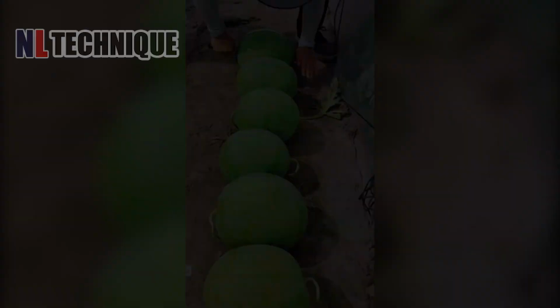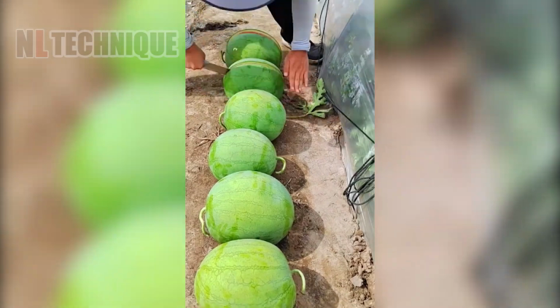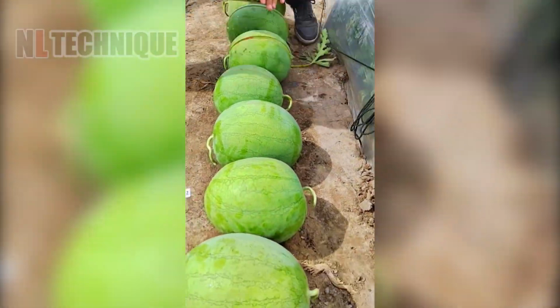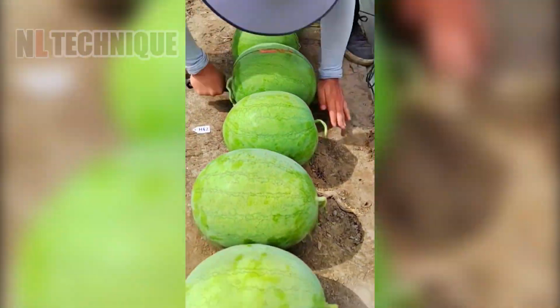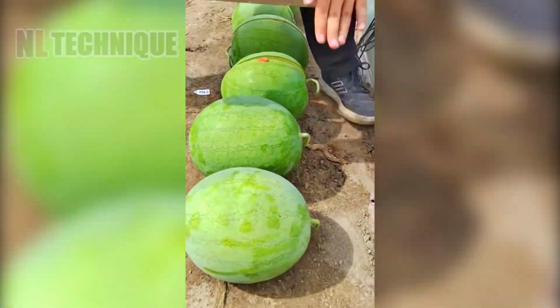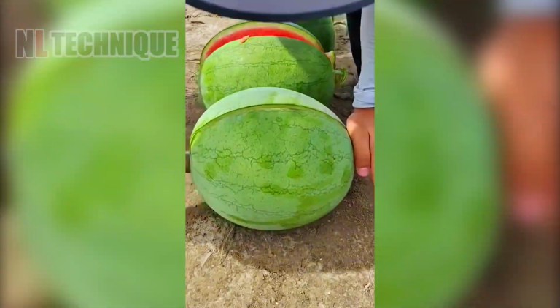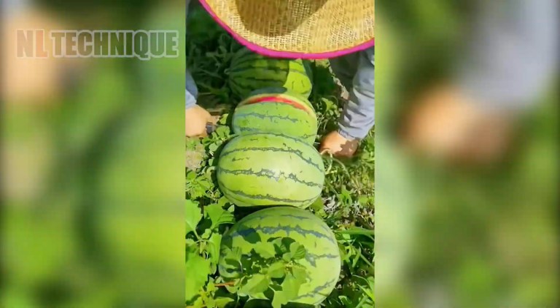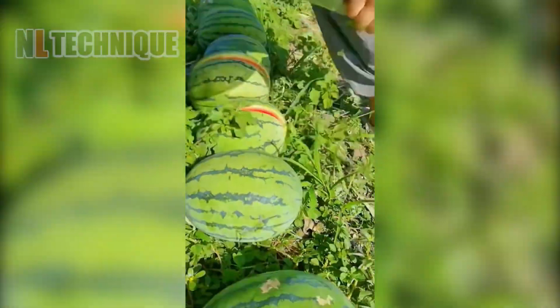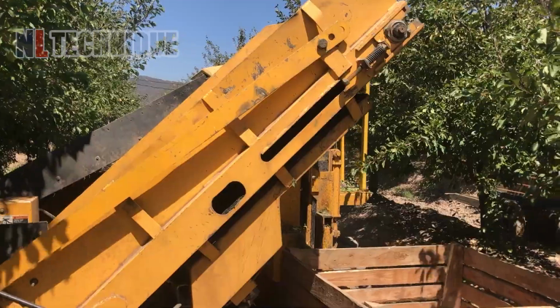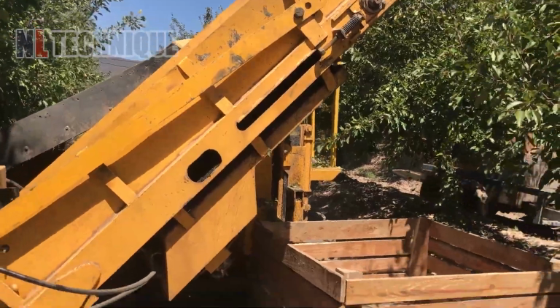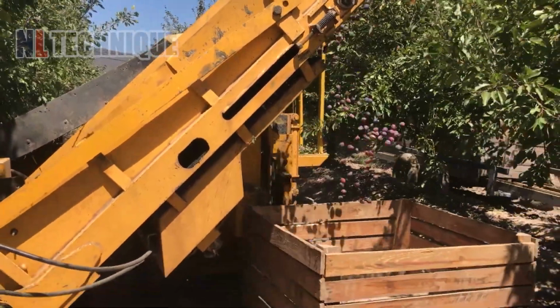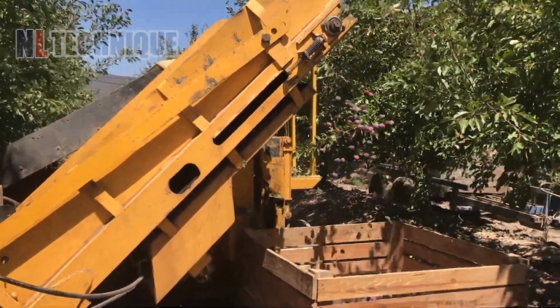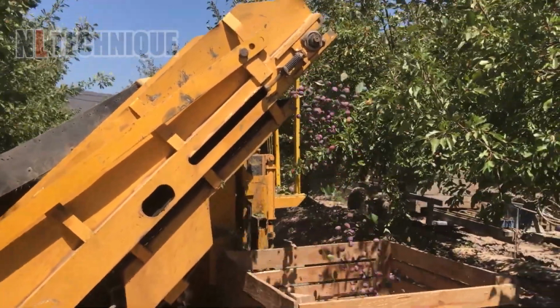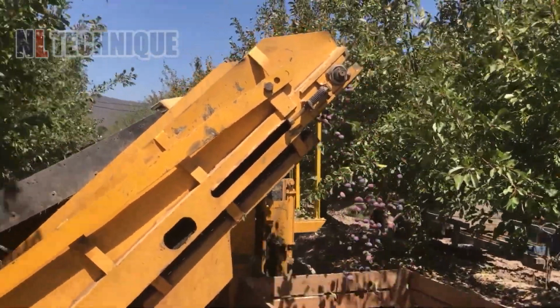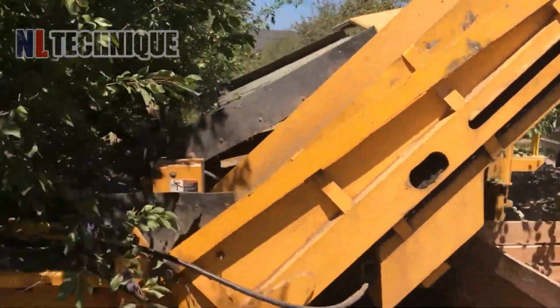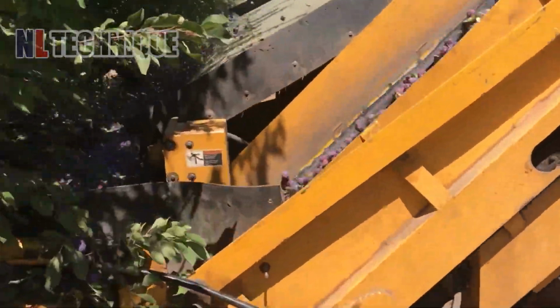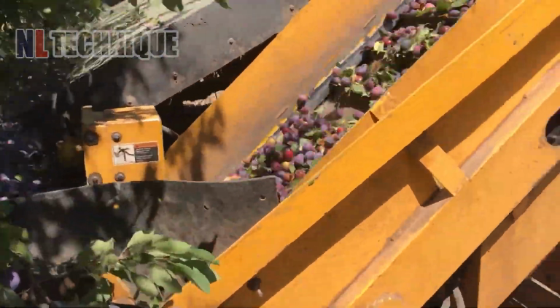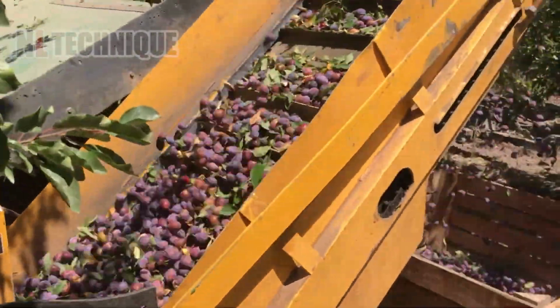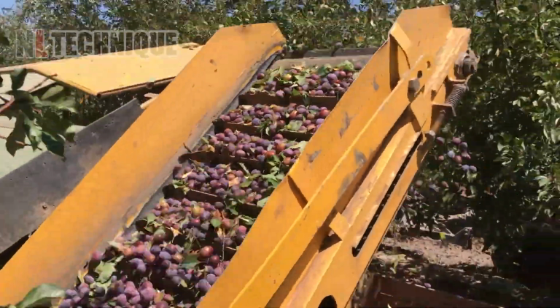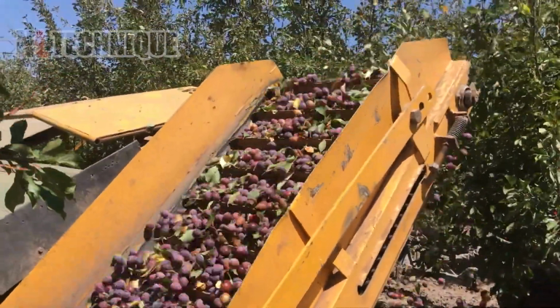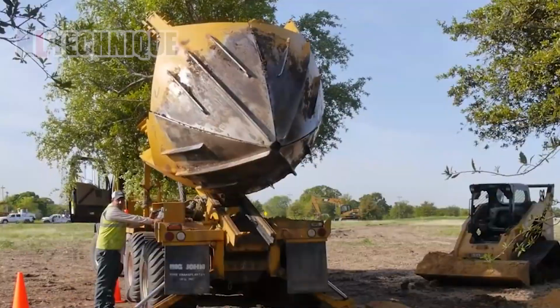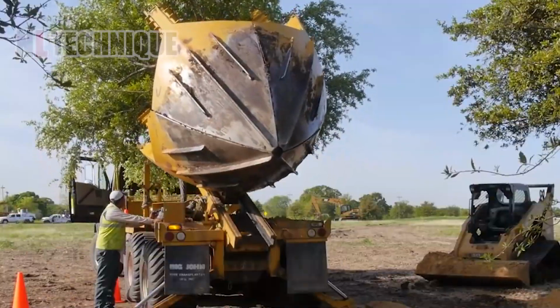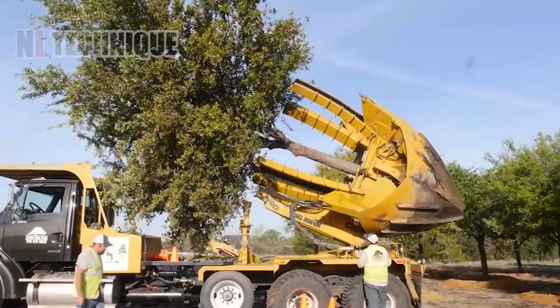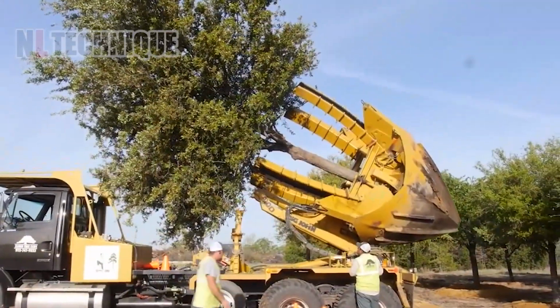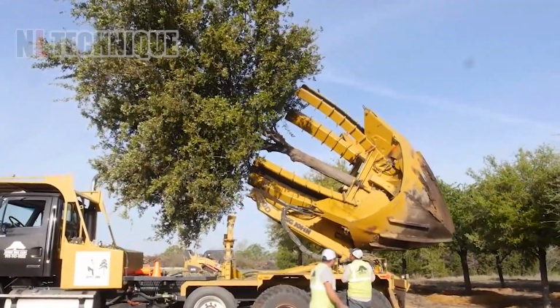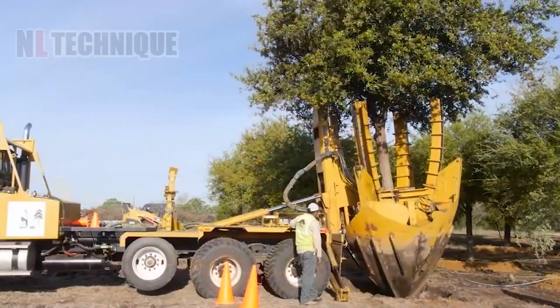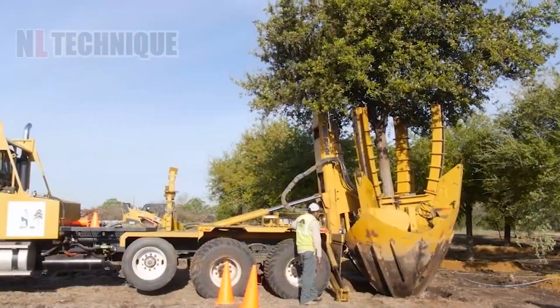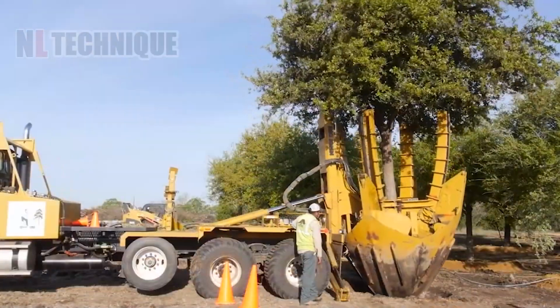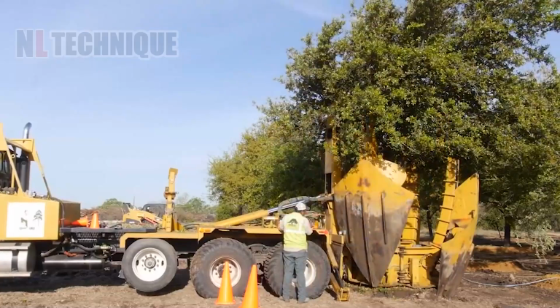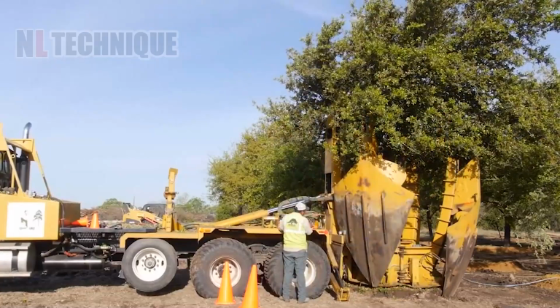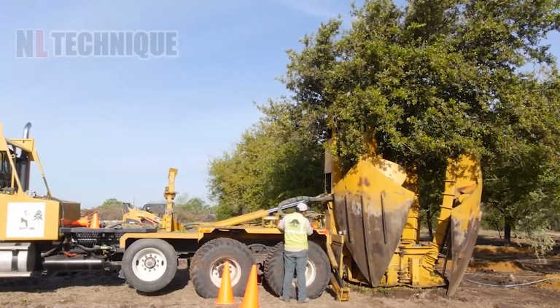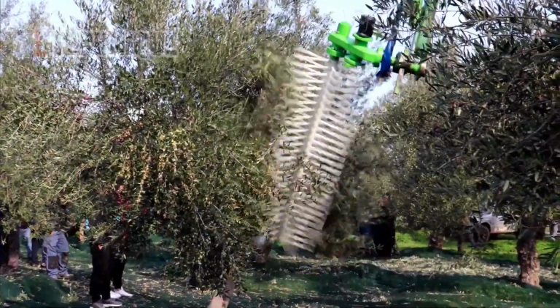Welcome to our channel! Today we're exploring the most advanced agriculture machines that are revolutionizing how we harvest, plant and manage our crops. Get ready to be amazed by the technology that's transforming farming as we know it.